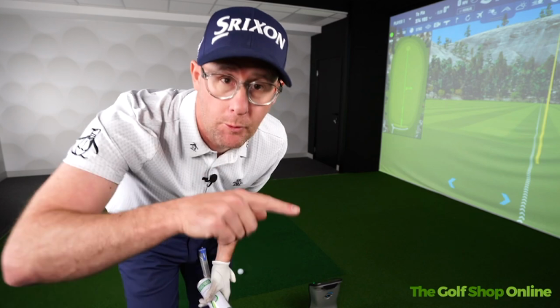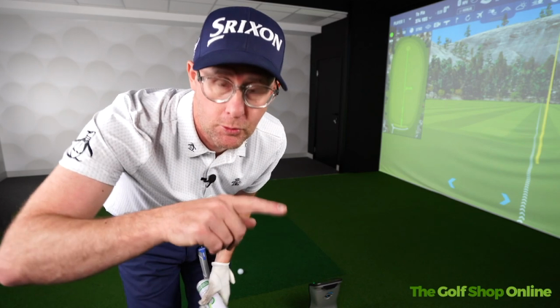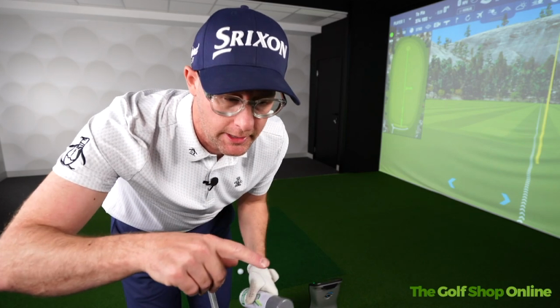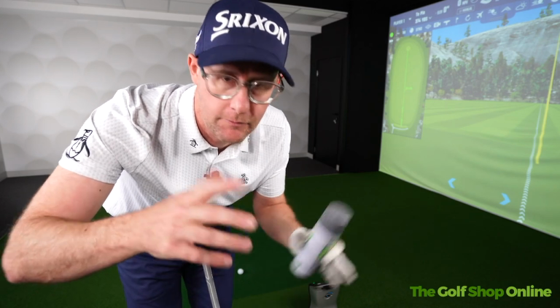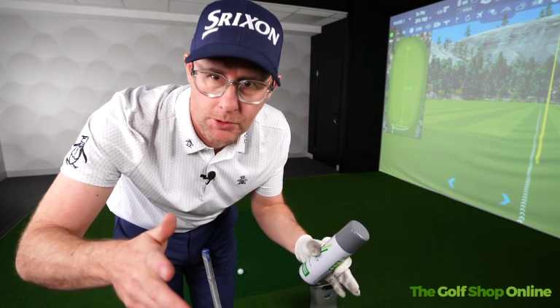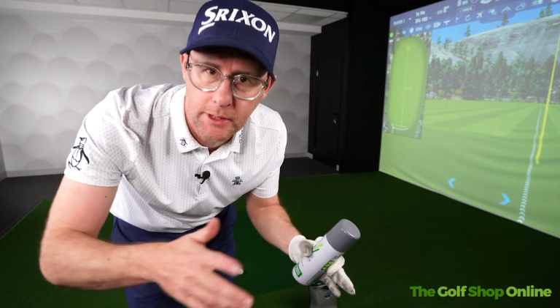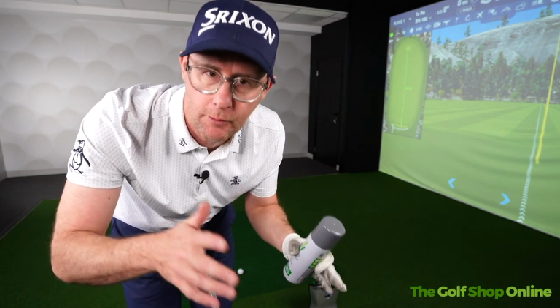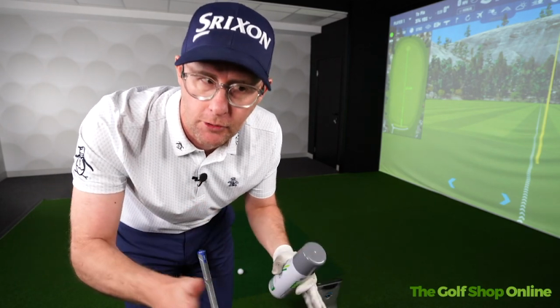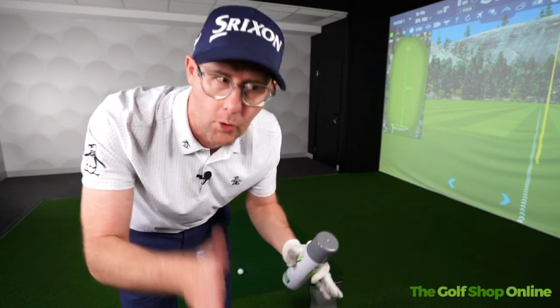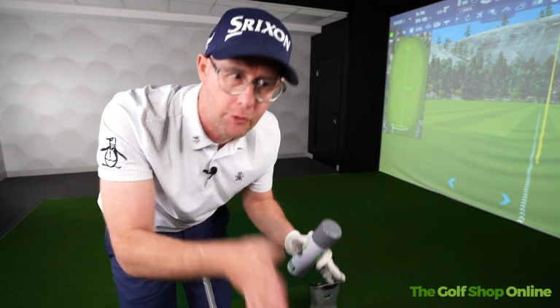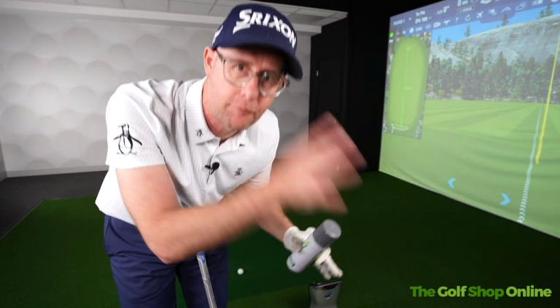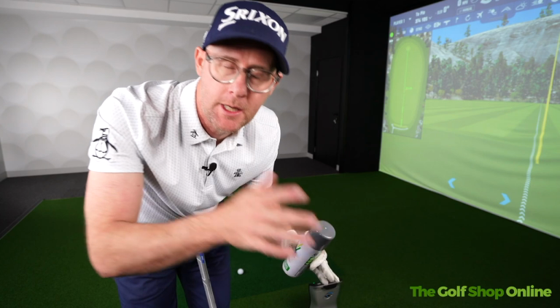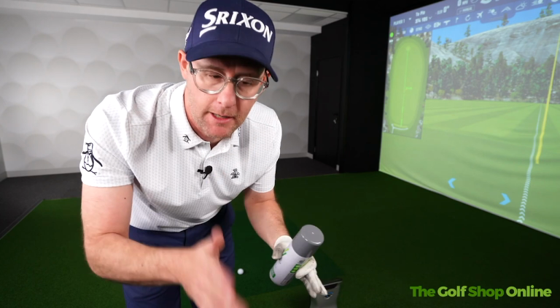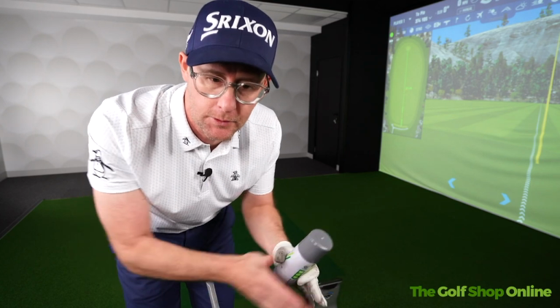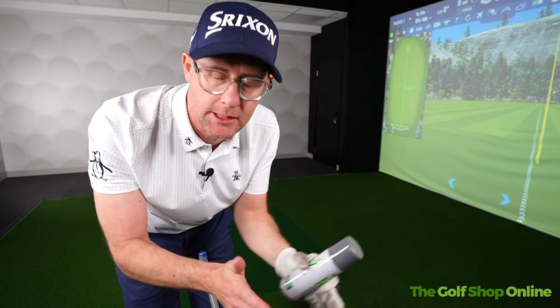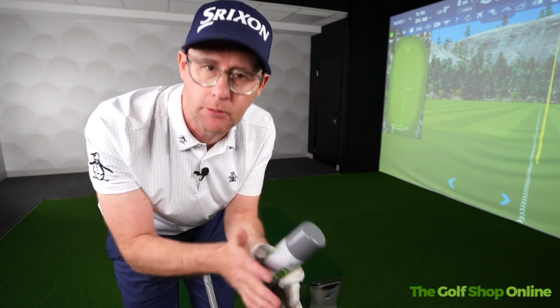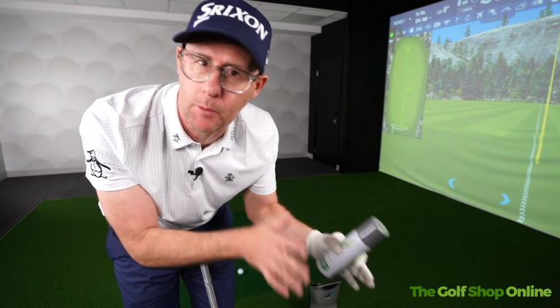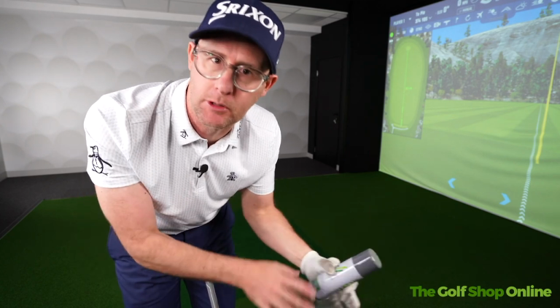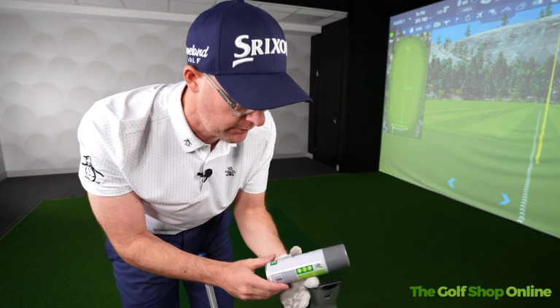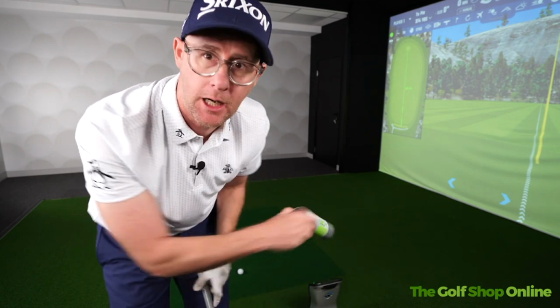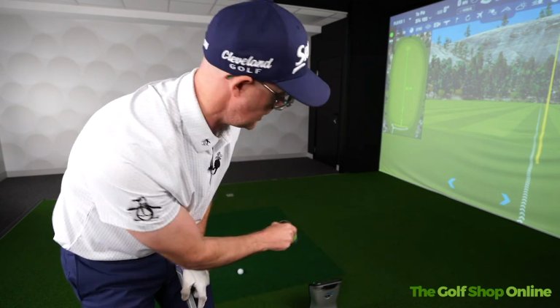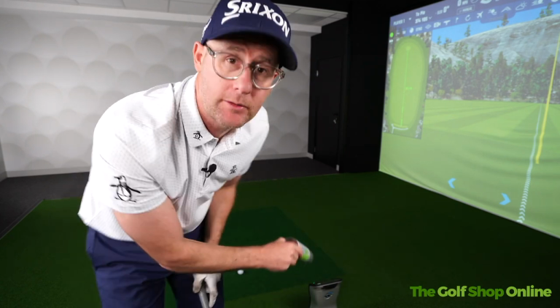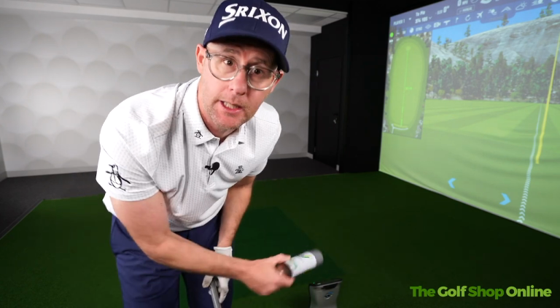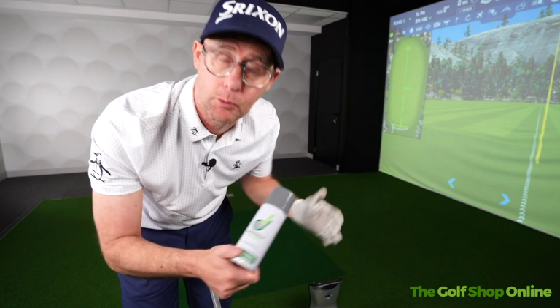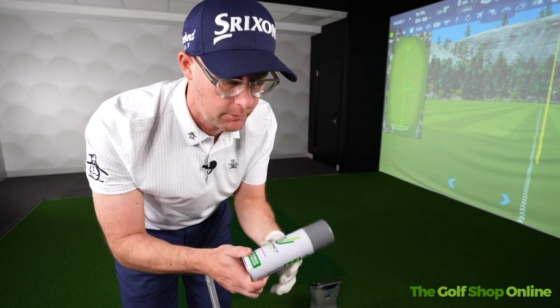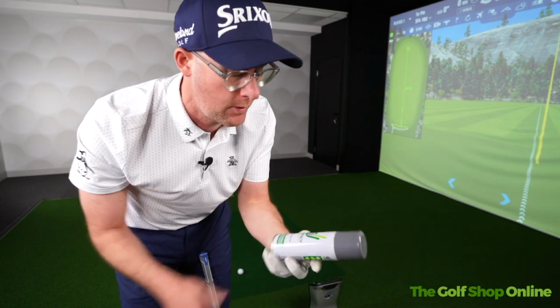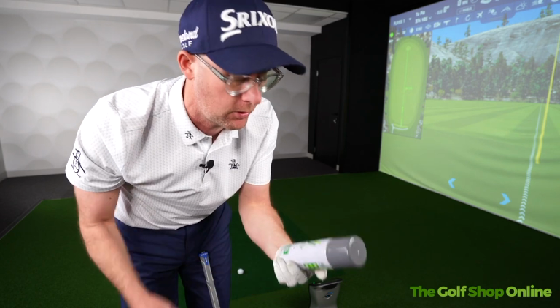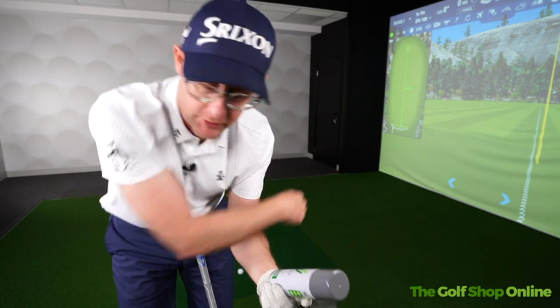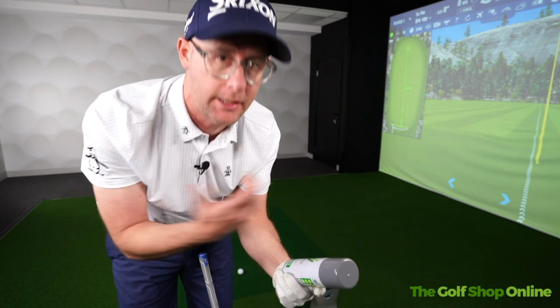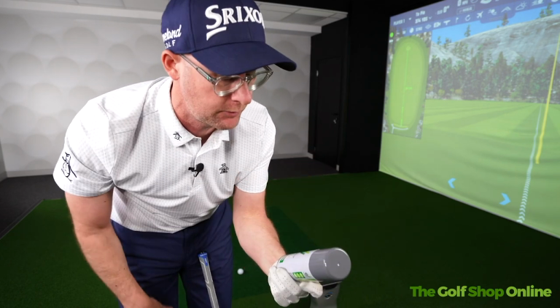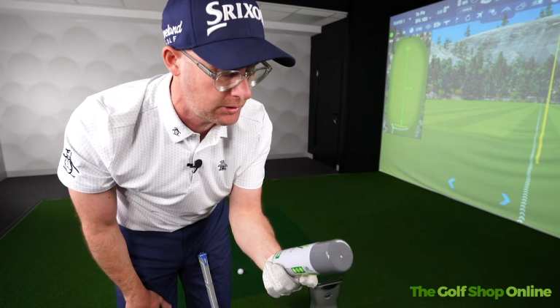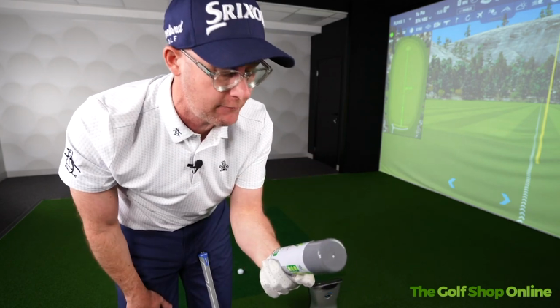If you want to improve your strike with your golf shots, you need to know first off what you're improving it from. The amount of golfers I teach that don't really know where they've struck the ball on the face. I use GC Quad down here to help quantify it with them — if you haven't got things like this, because obviously most of you haven't.